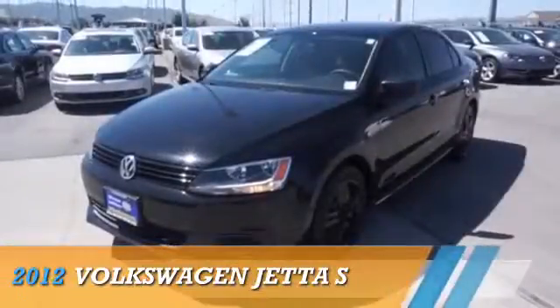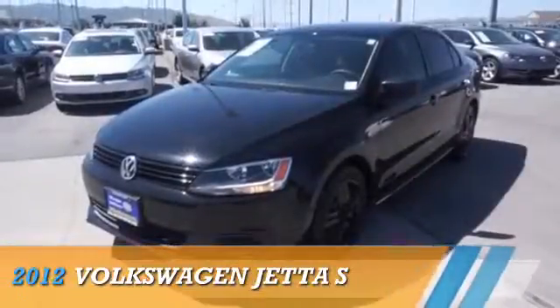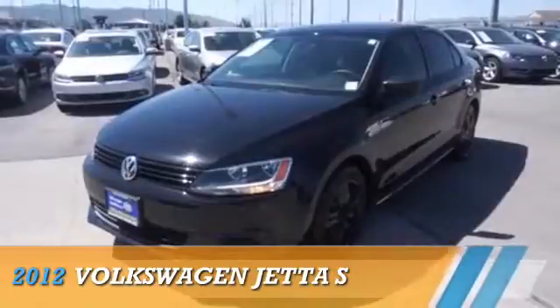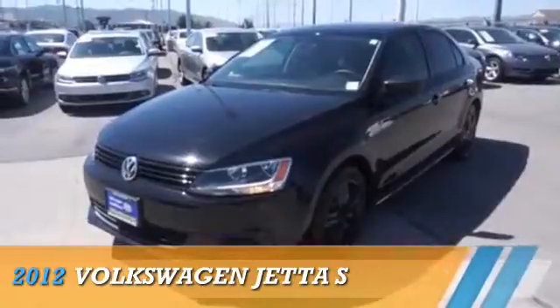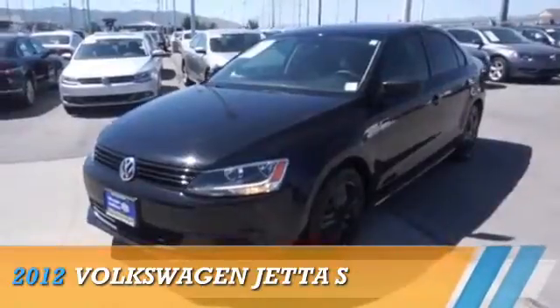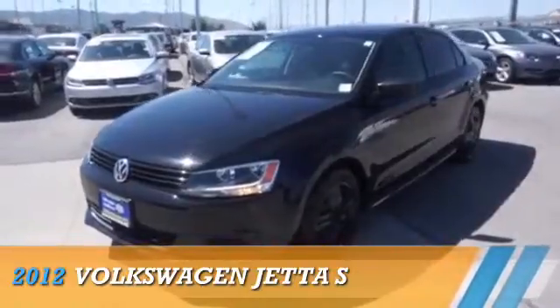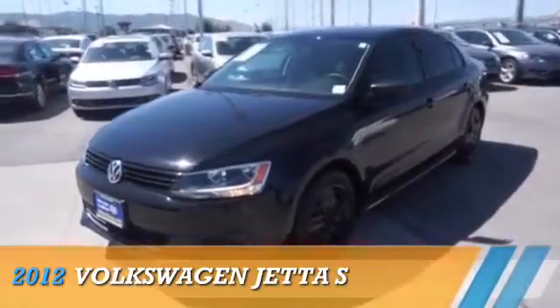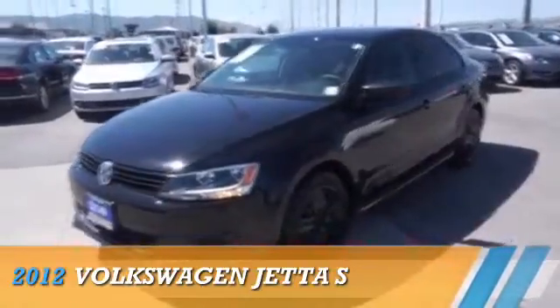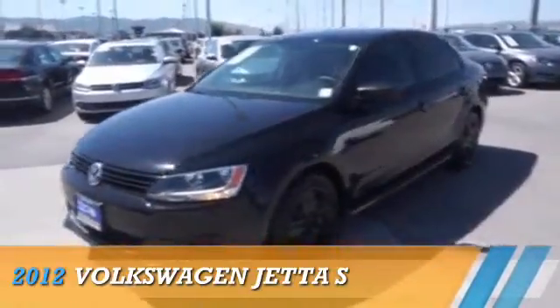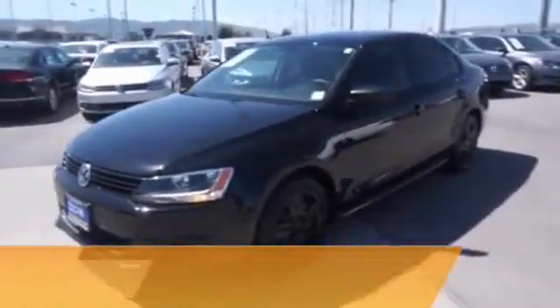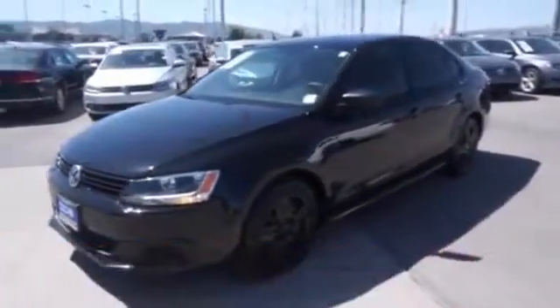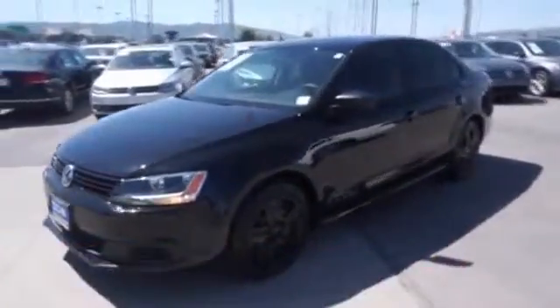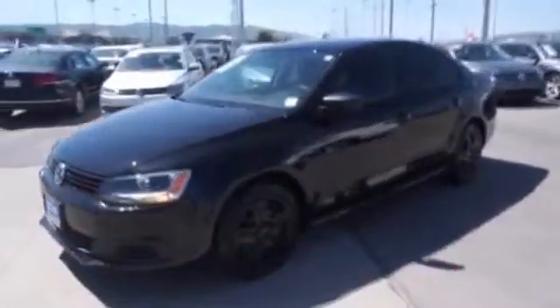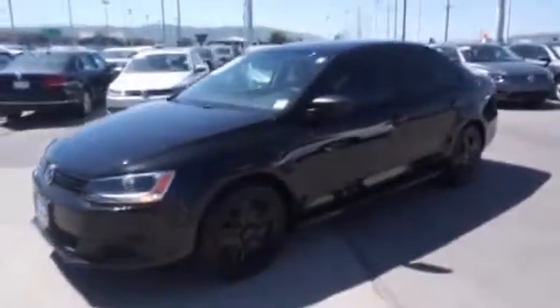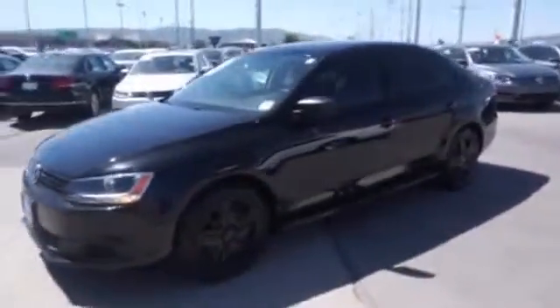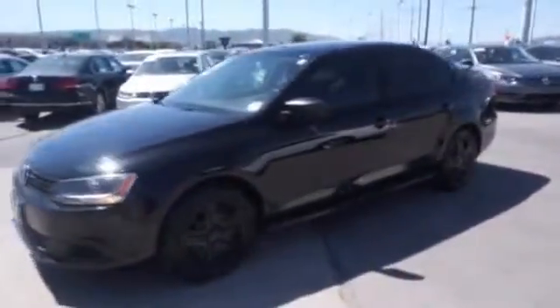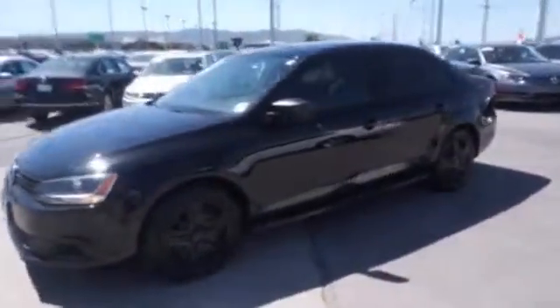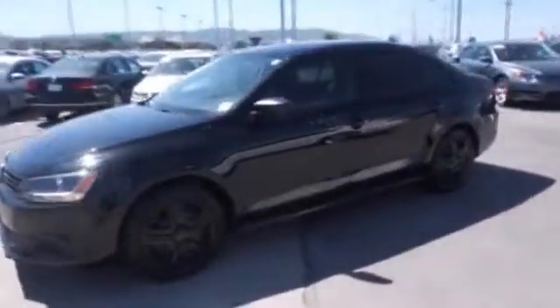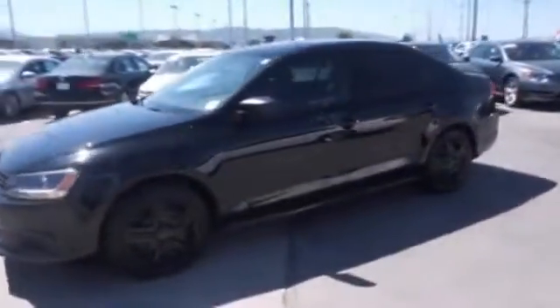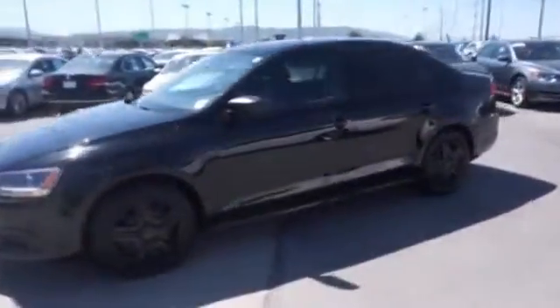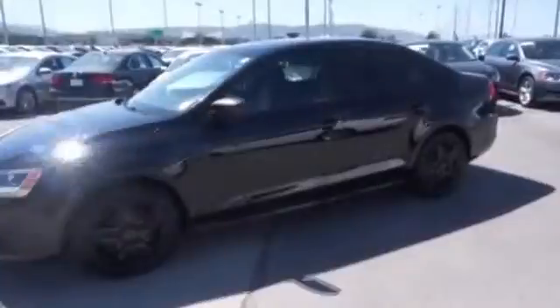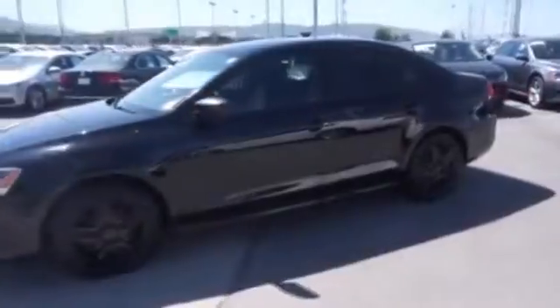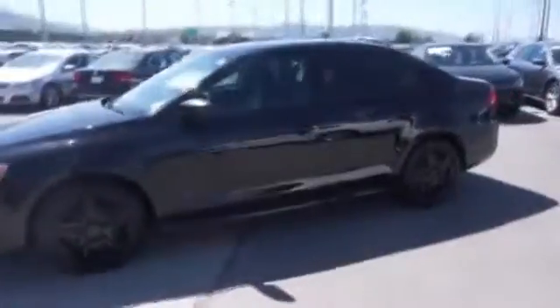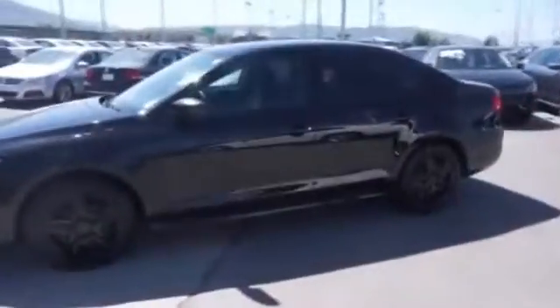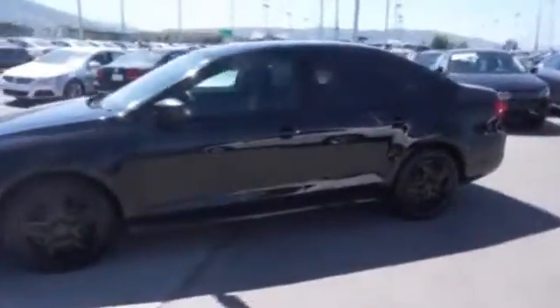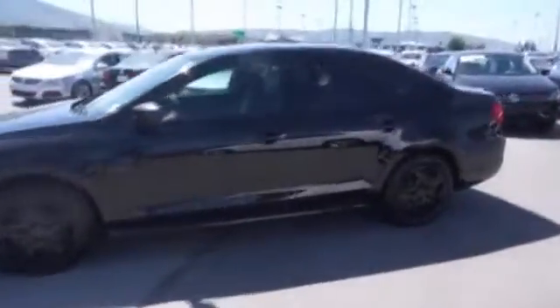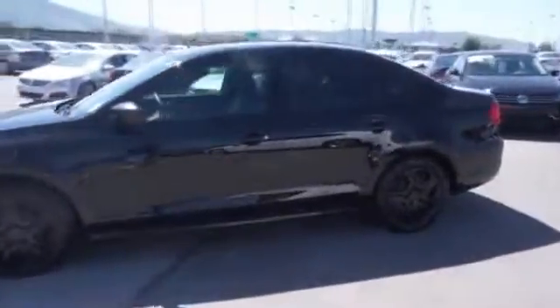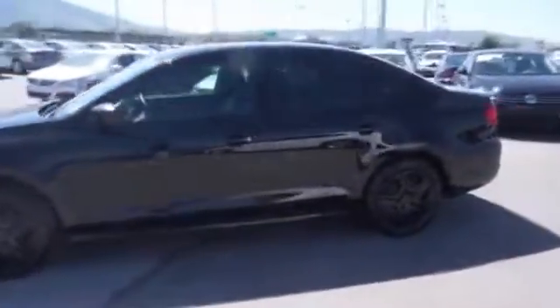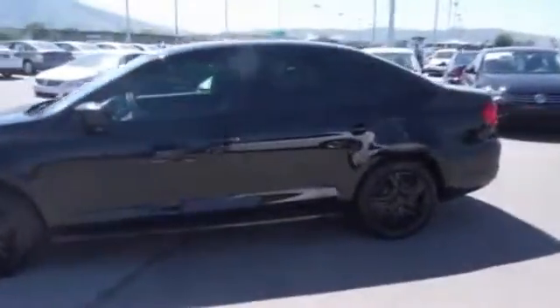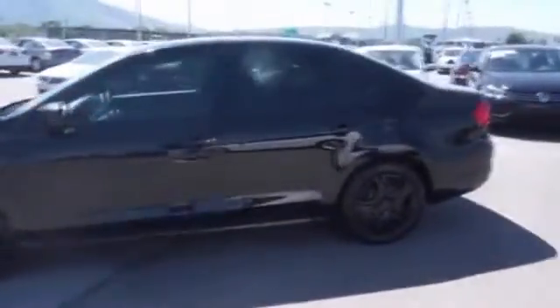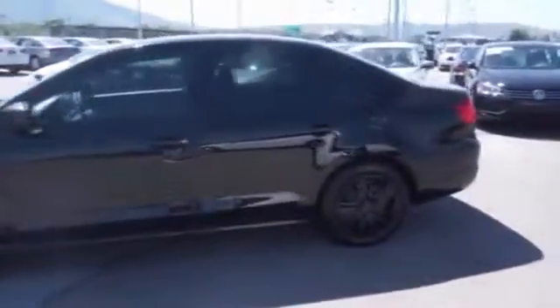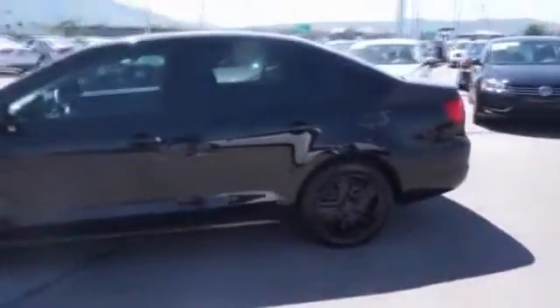Presenting the 2012 Volkswagen Jetta, powered by front-wheel drive, a 2-liter, 4-cylinder engine and an automatic transmission.